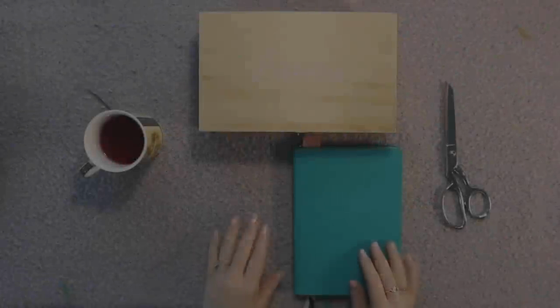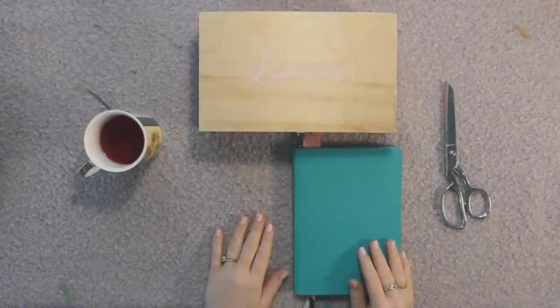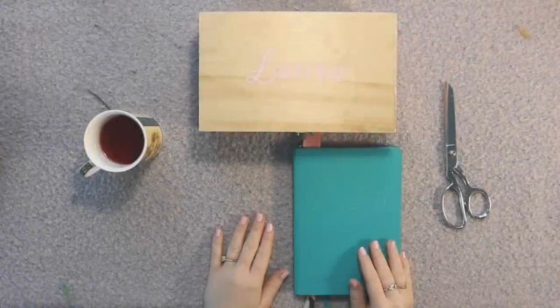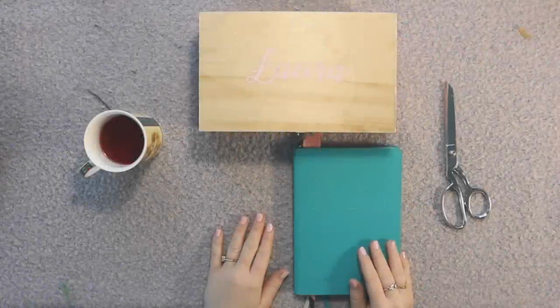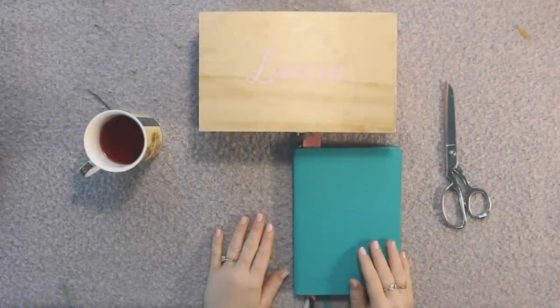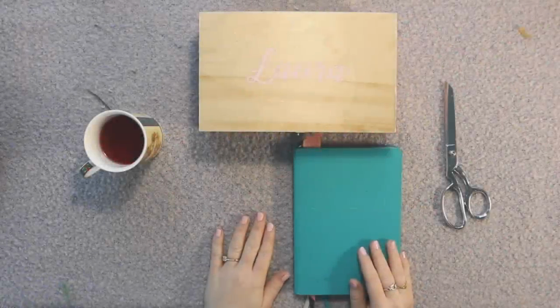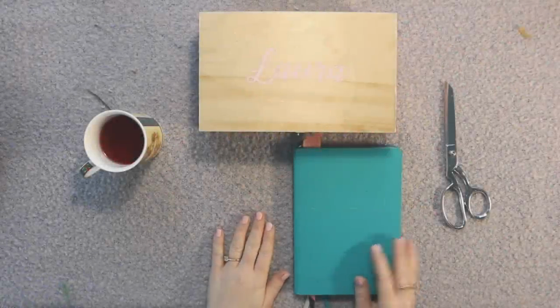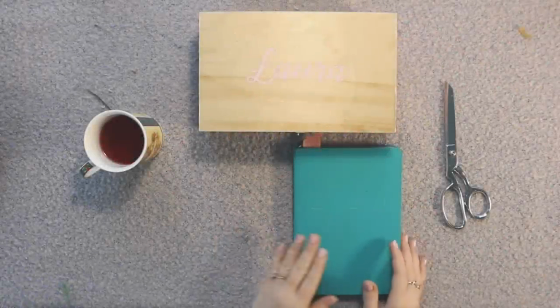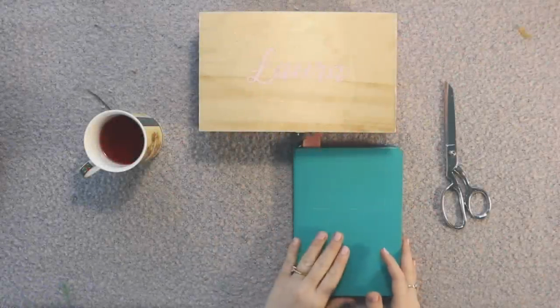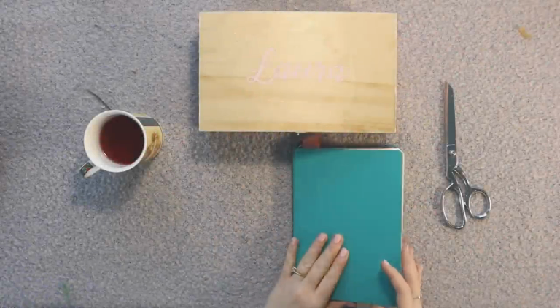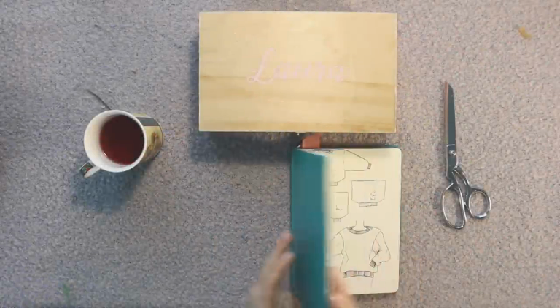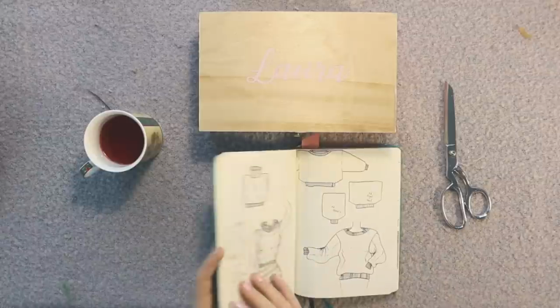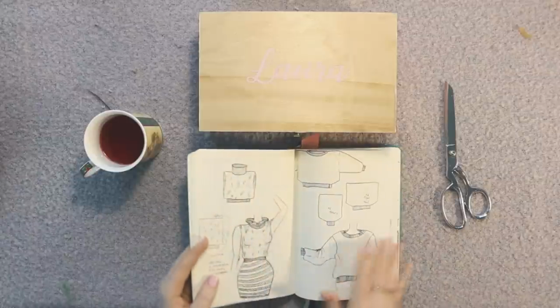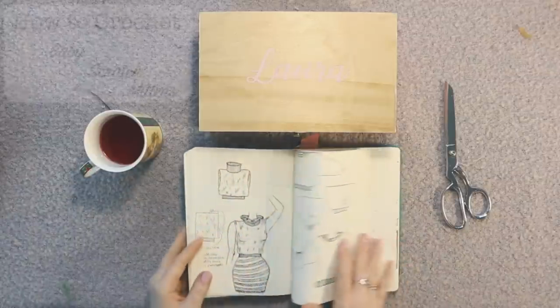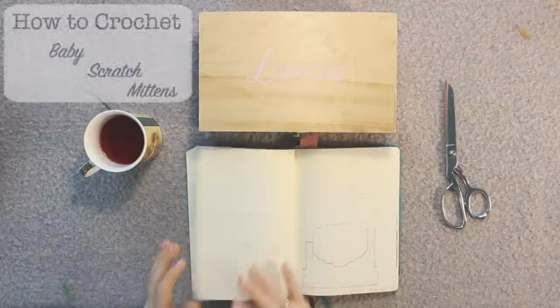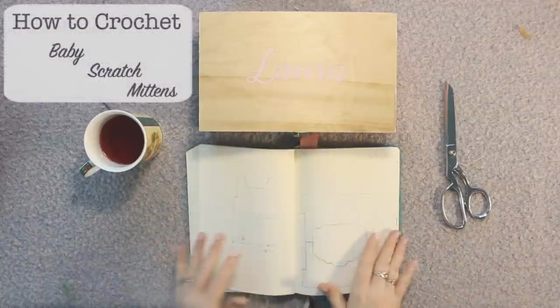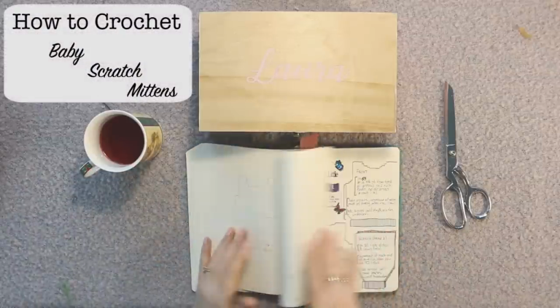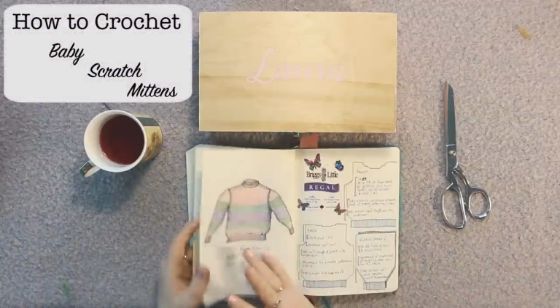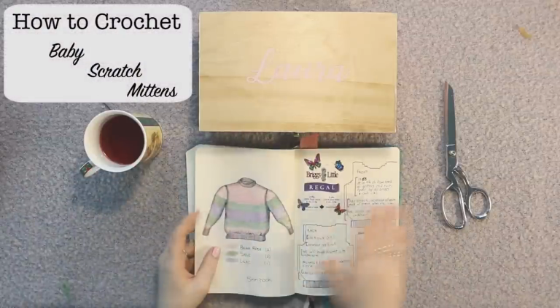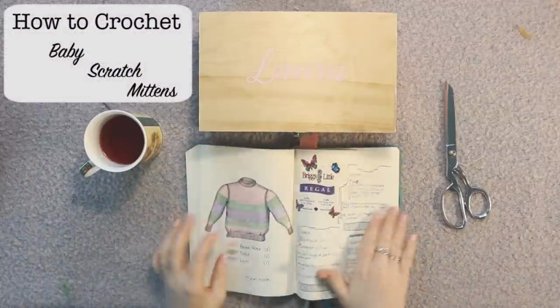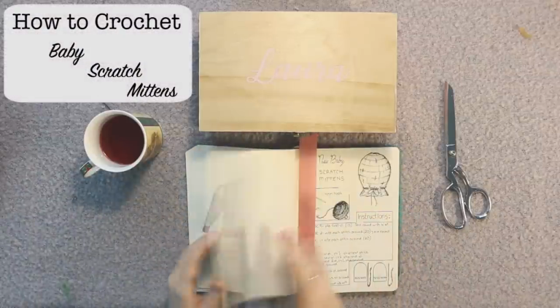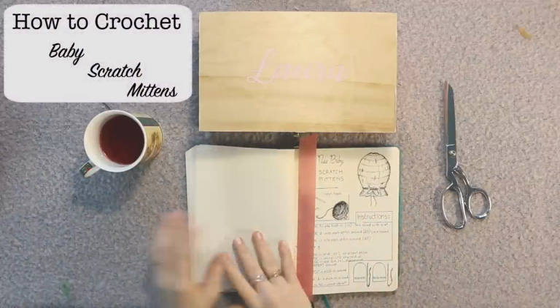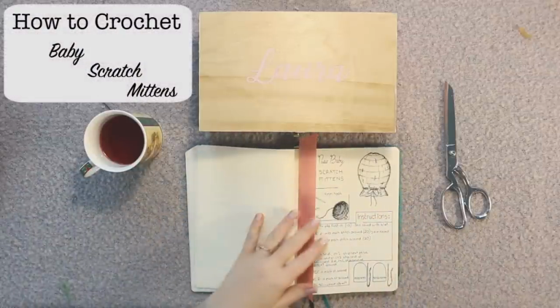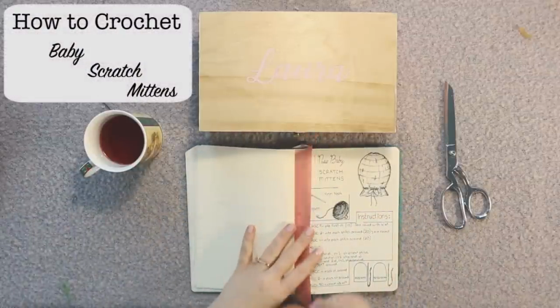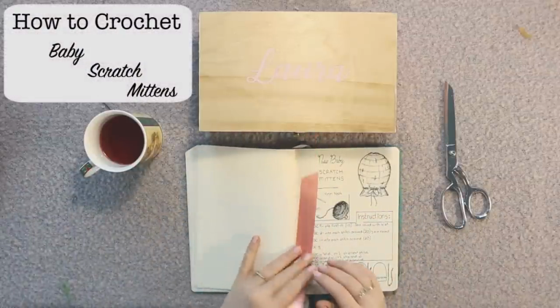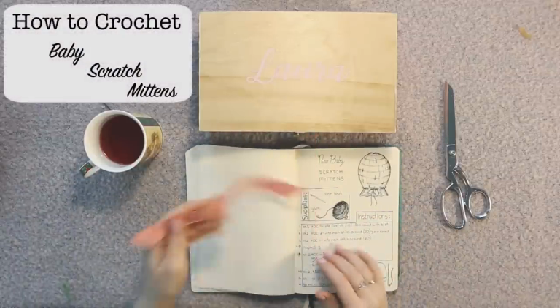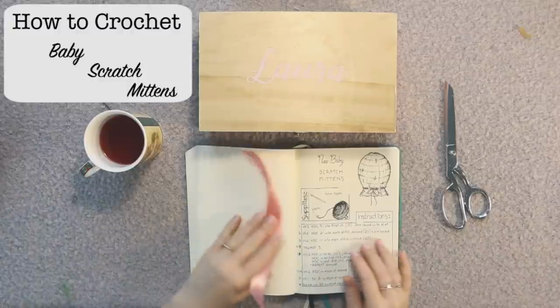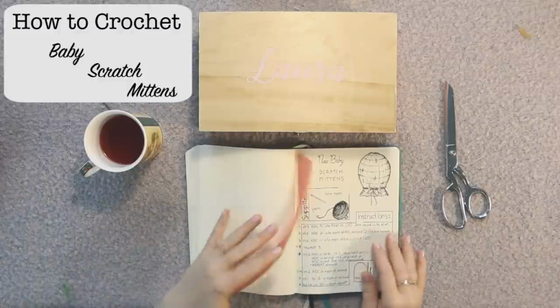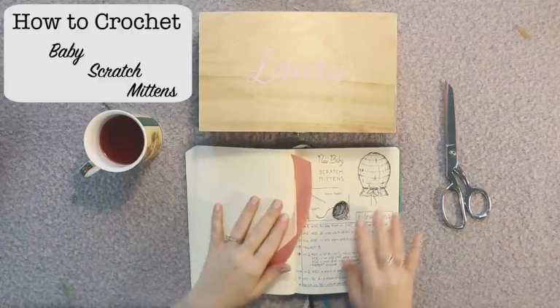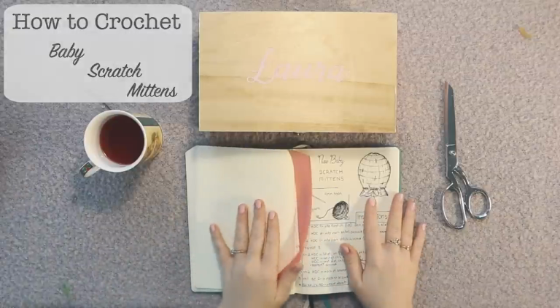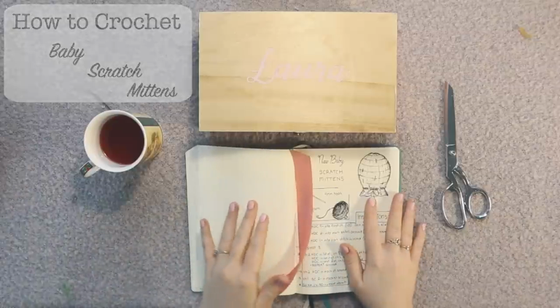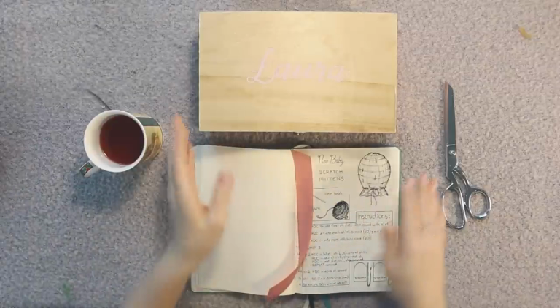Hello everyone! I'm back again with another tutorial. In today's video I'm going to show you how to make newborn baby scratch mittens.